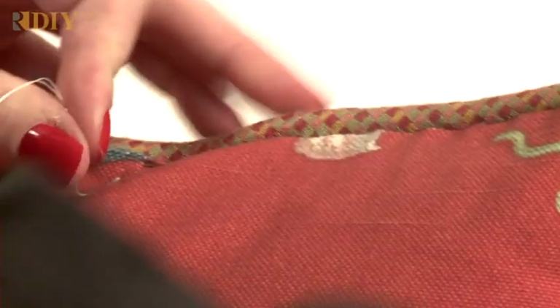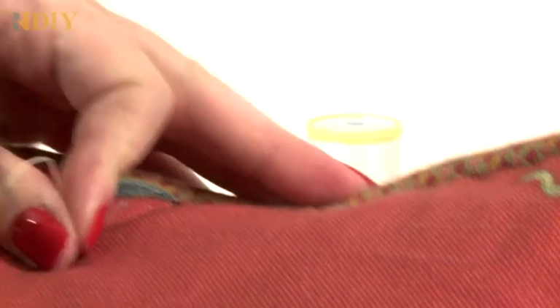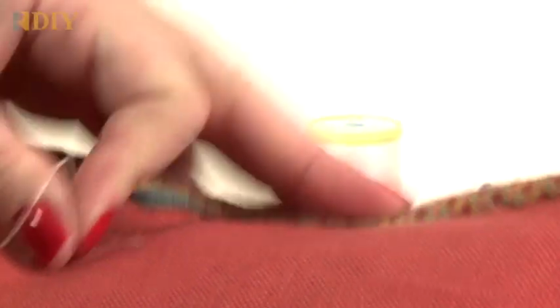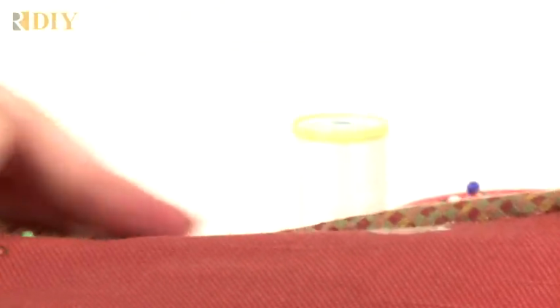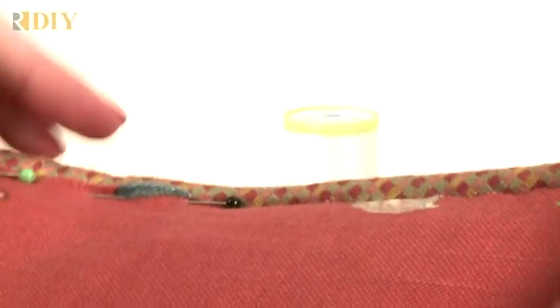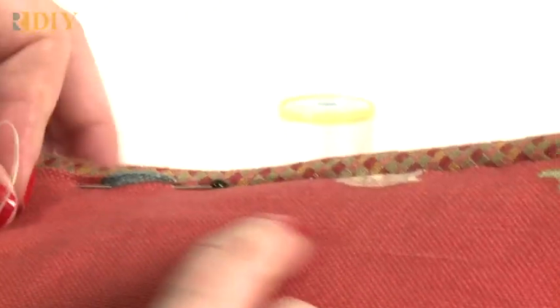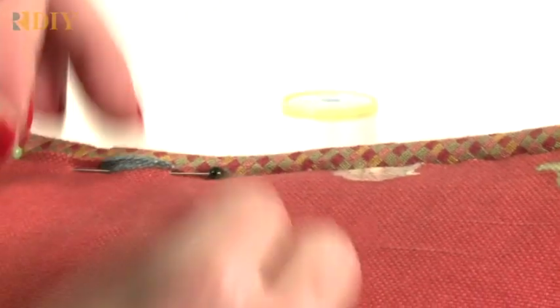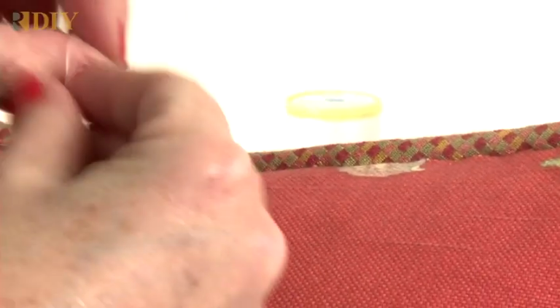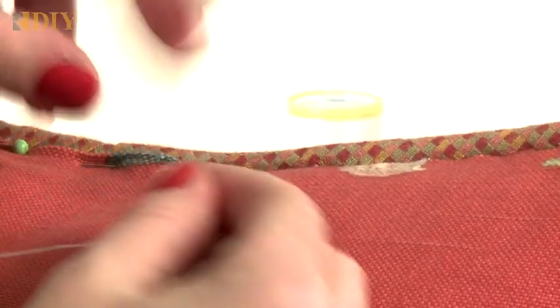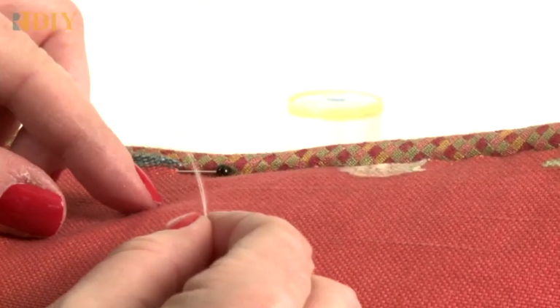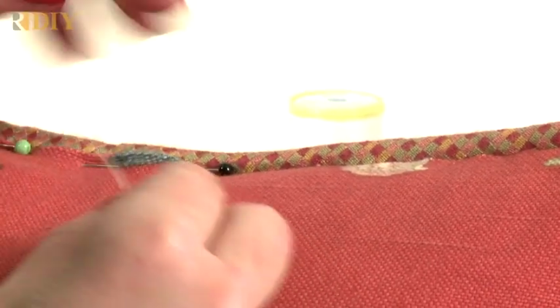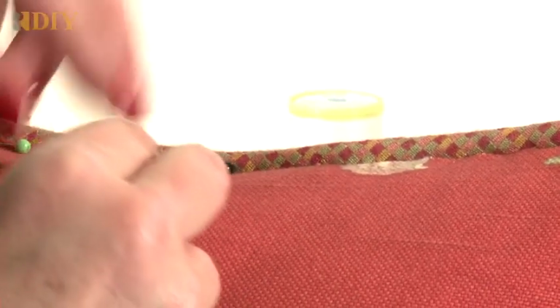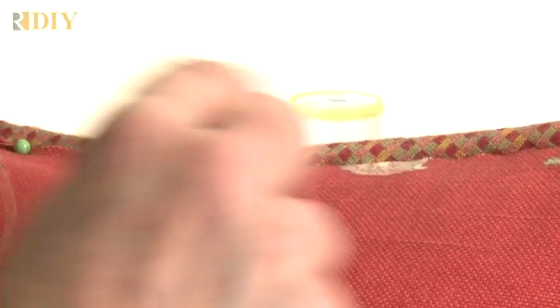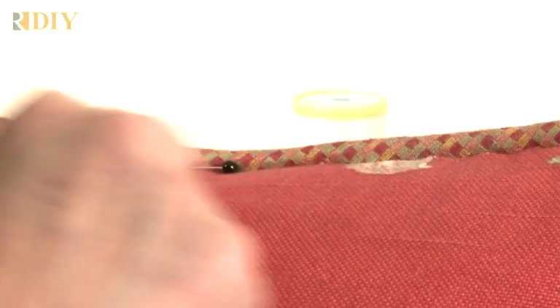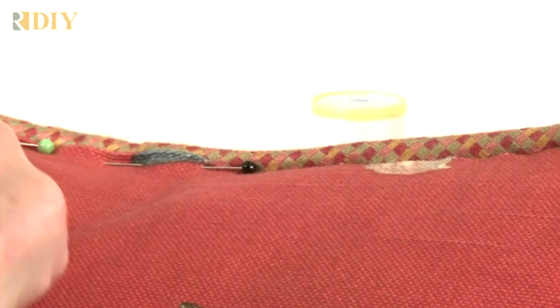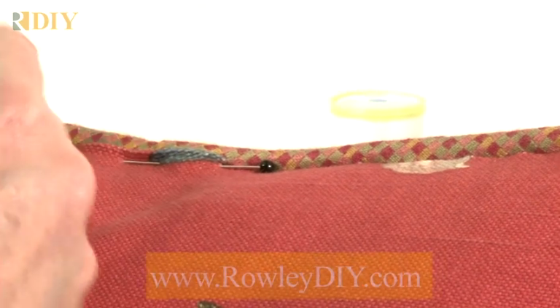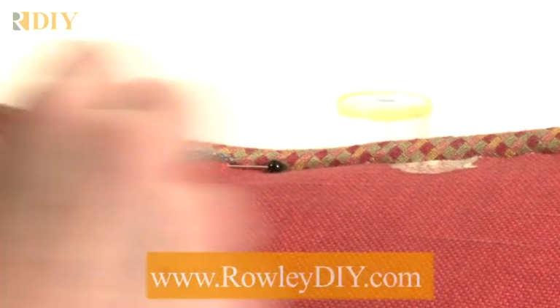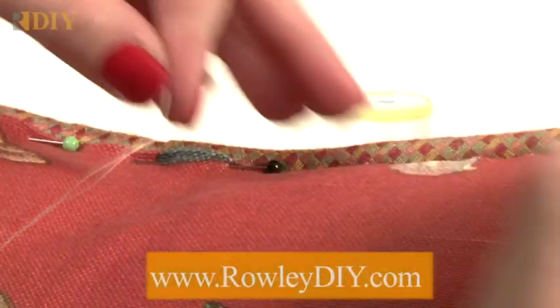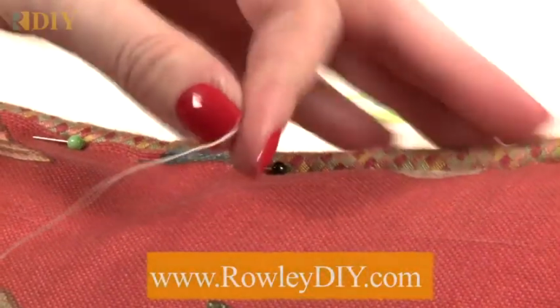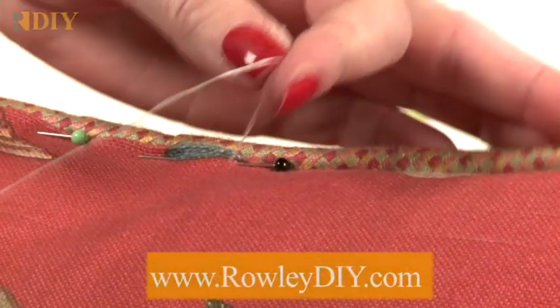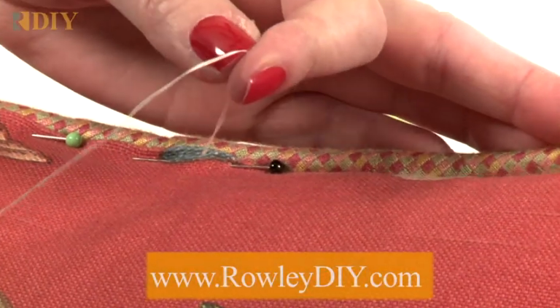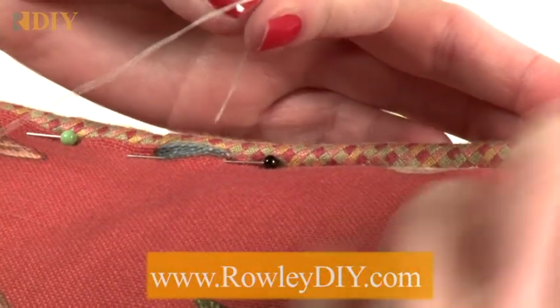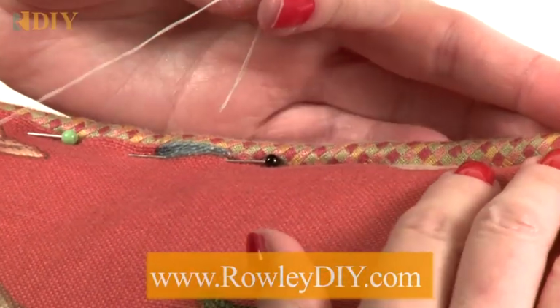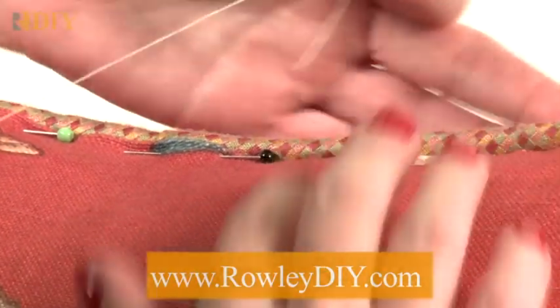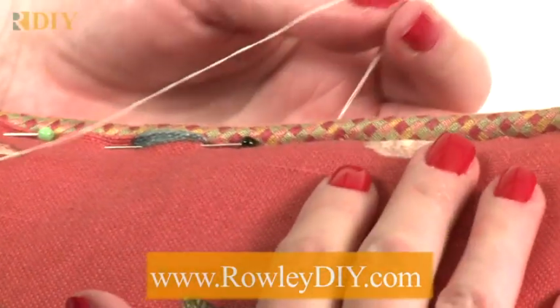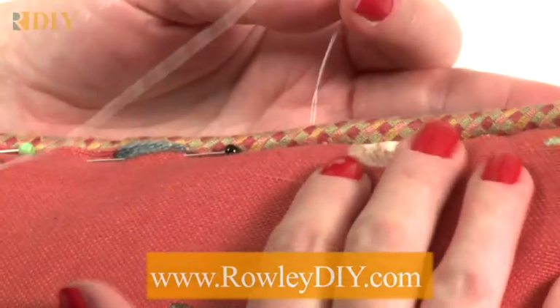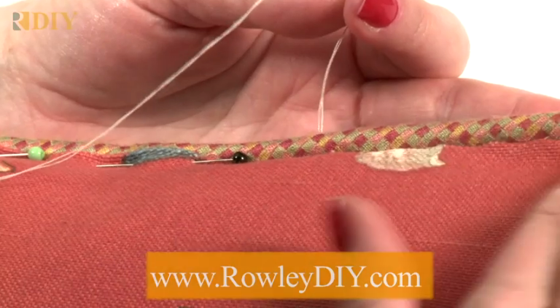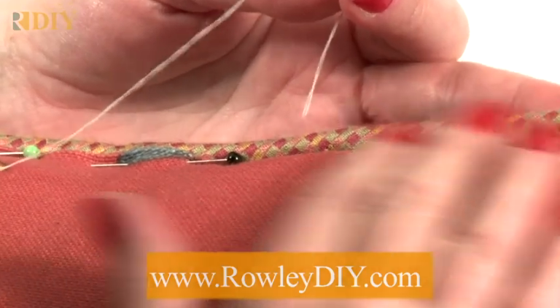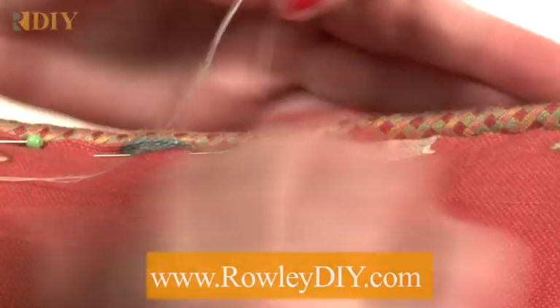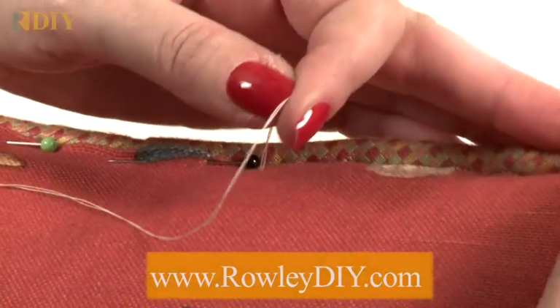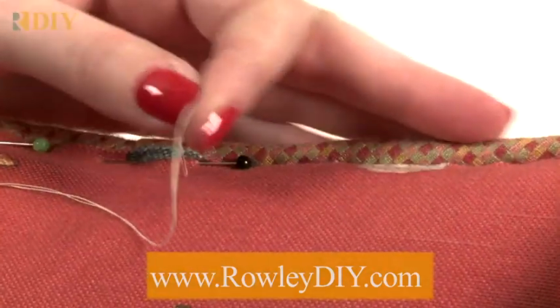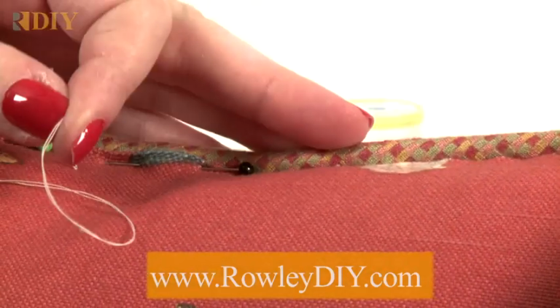Then you can get new thread, put a knot in your thread, and keep sewing across your pillow — that gives you a beautiful finish. If you want, you can press this or steam it slightly with an iron.